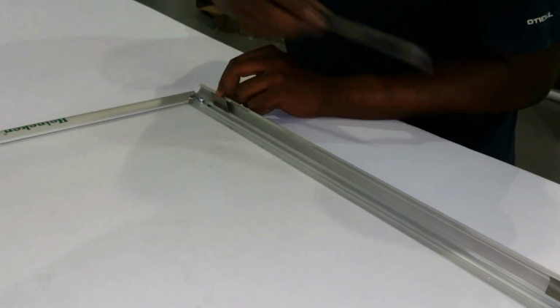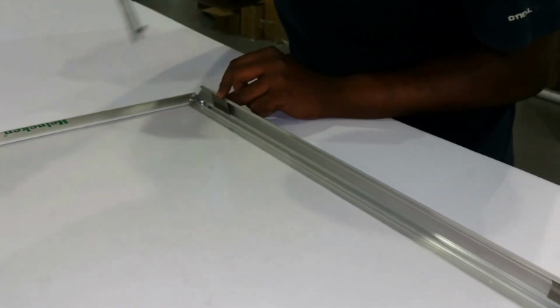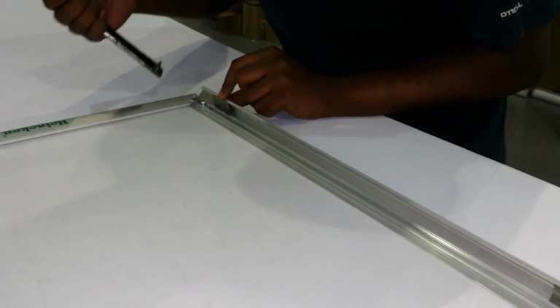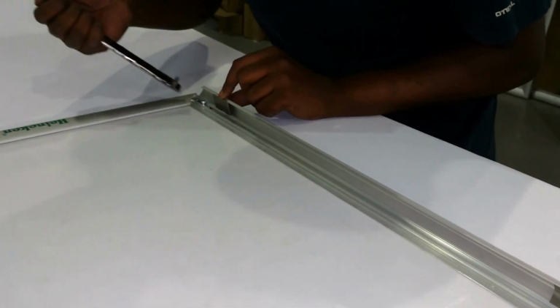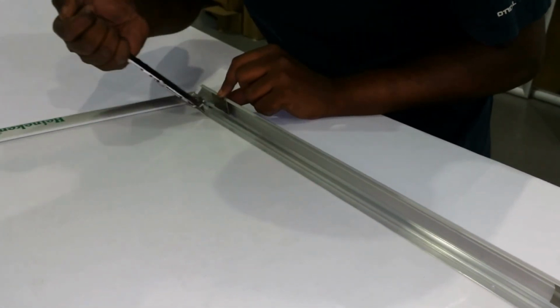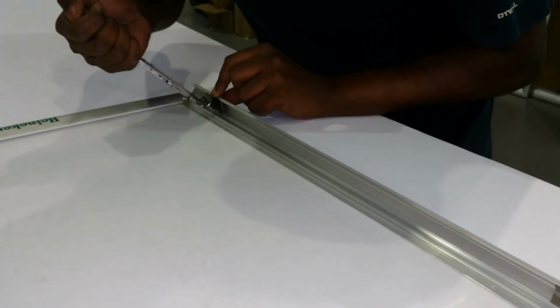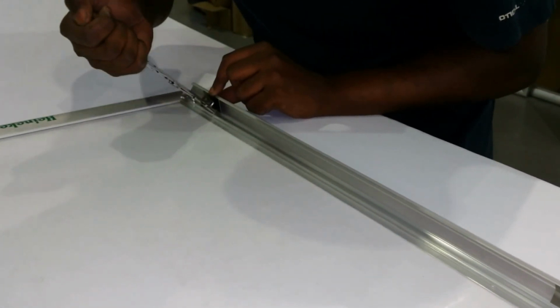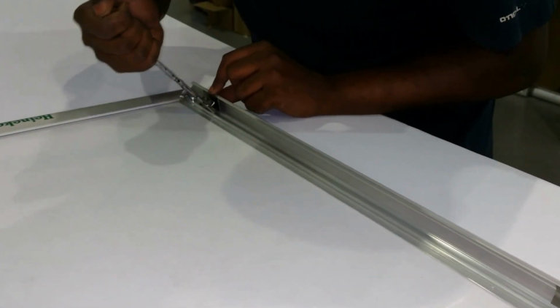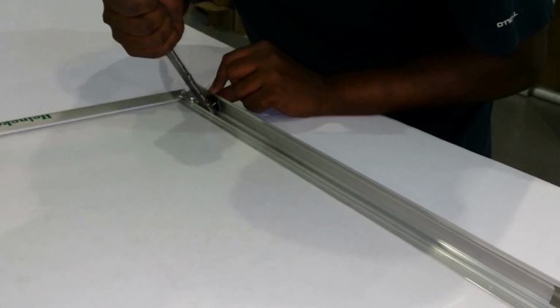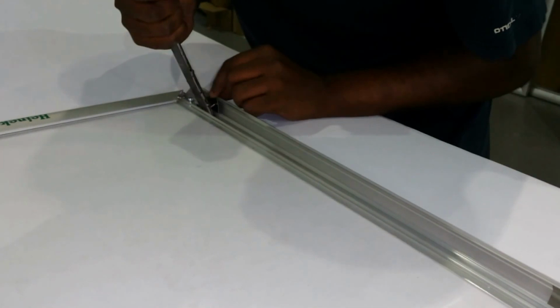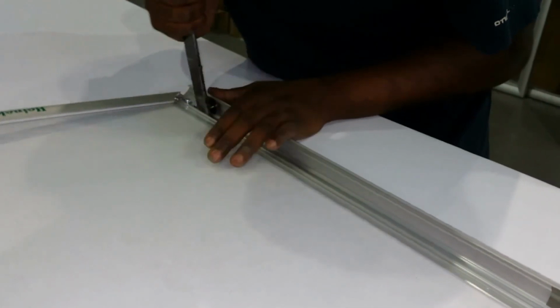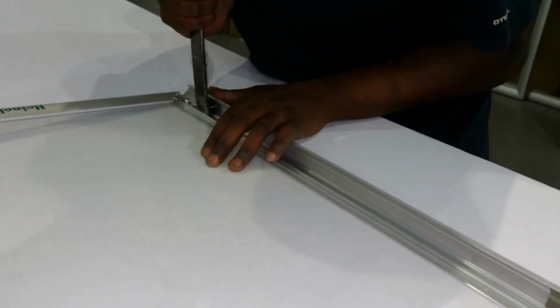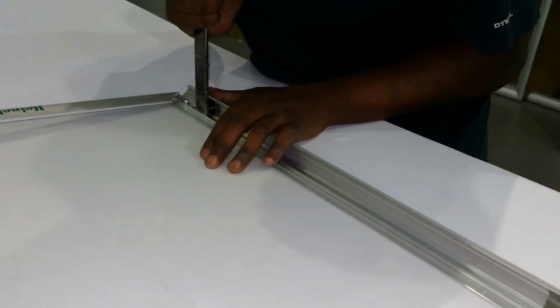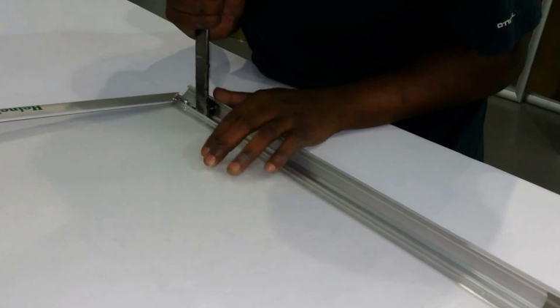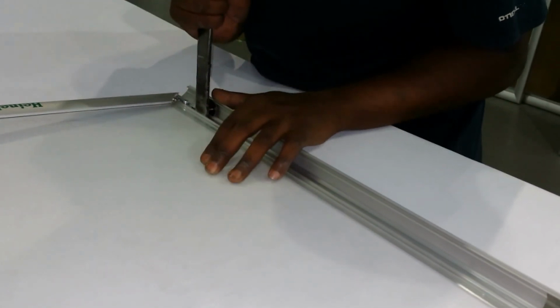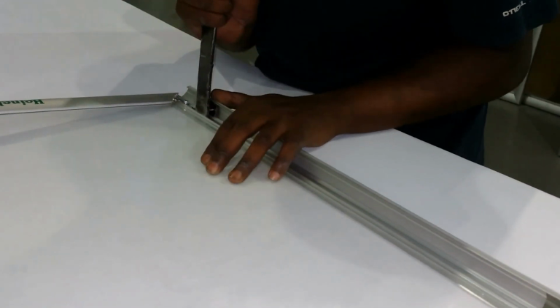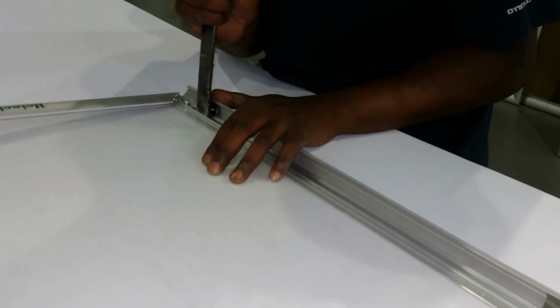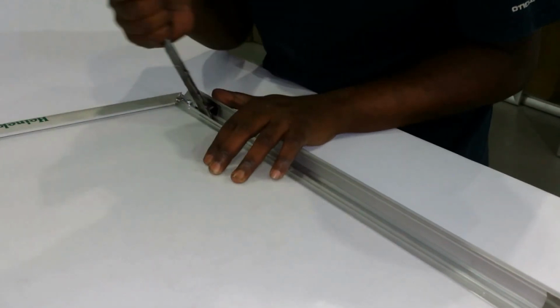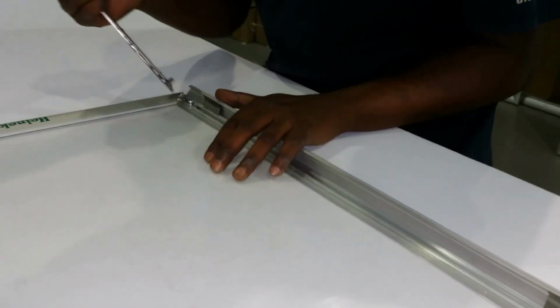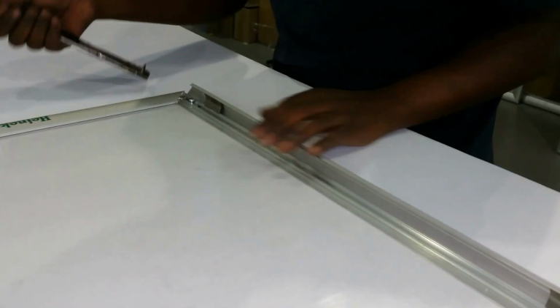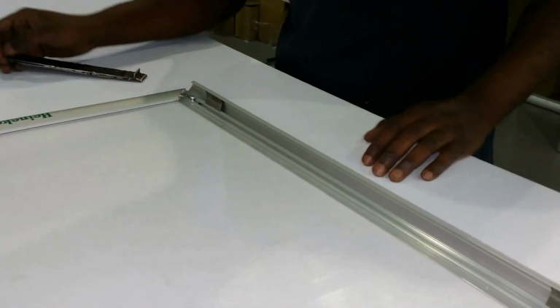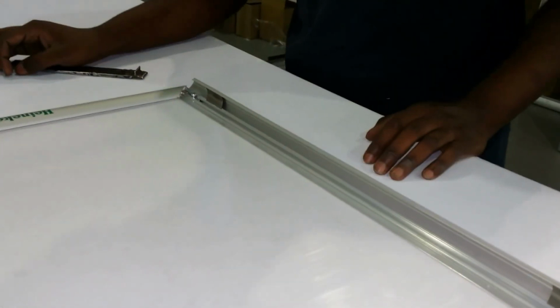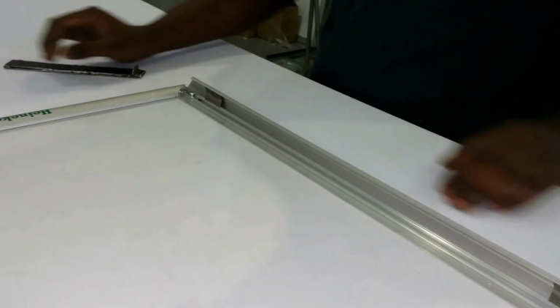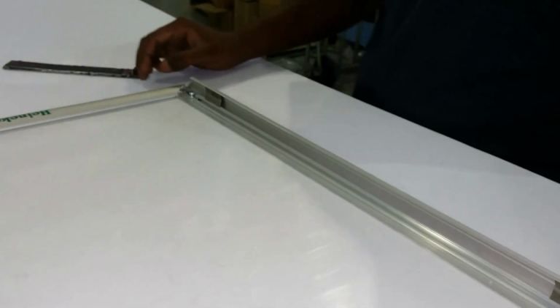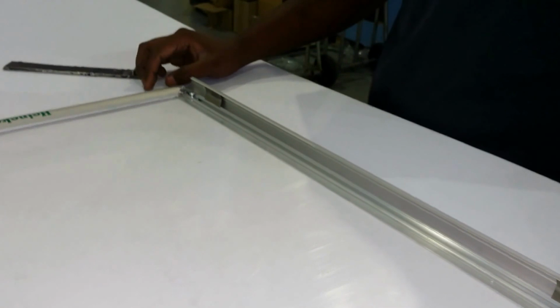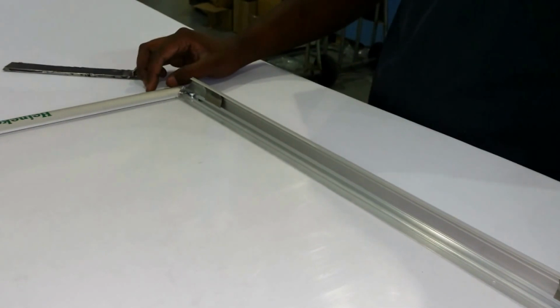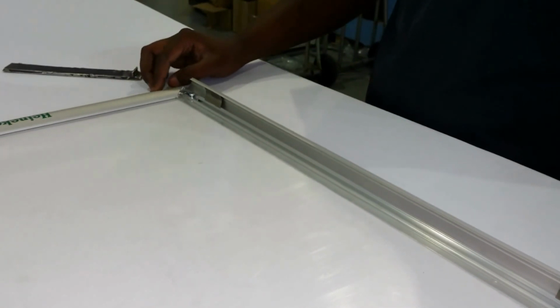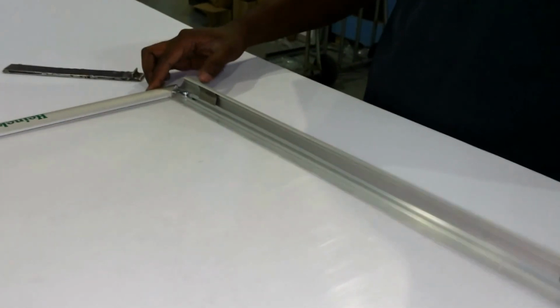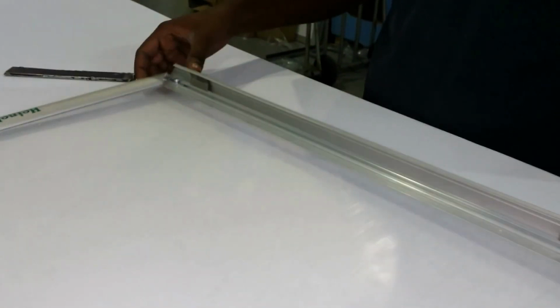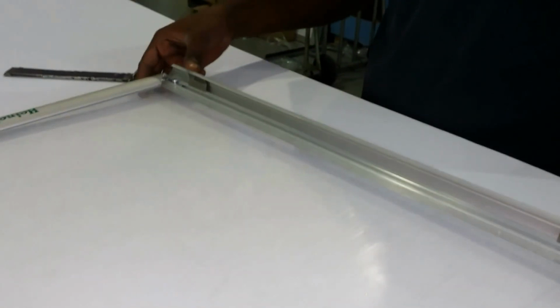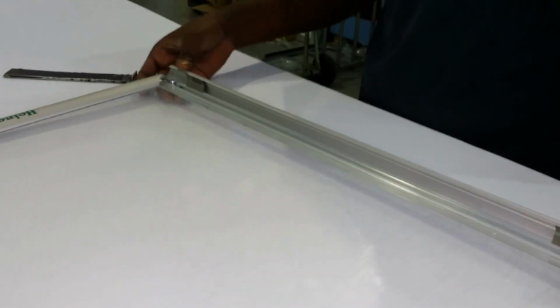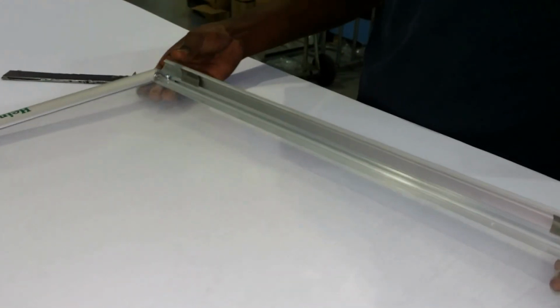Put the spring into the bottom groove, then force it into the top groove with the tool until the spring clicks into position.